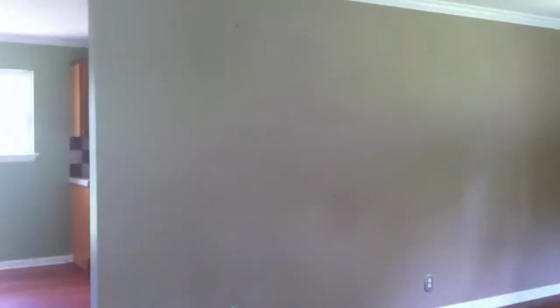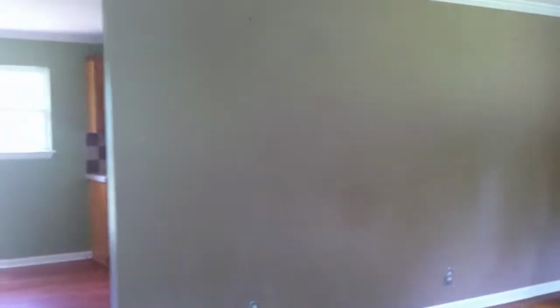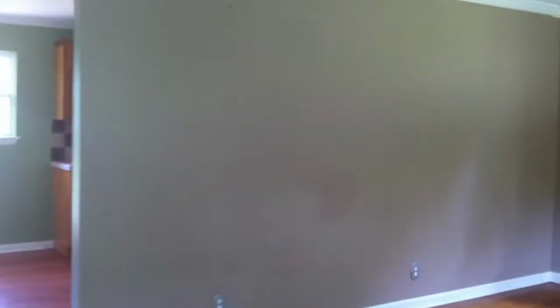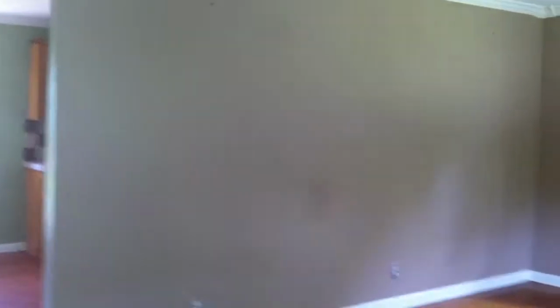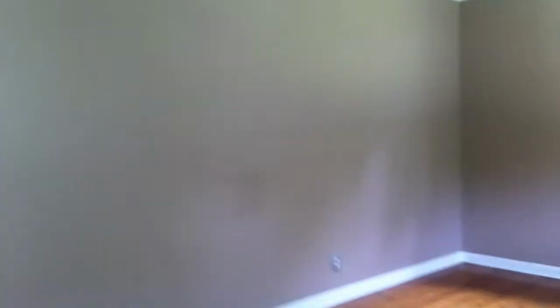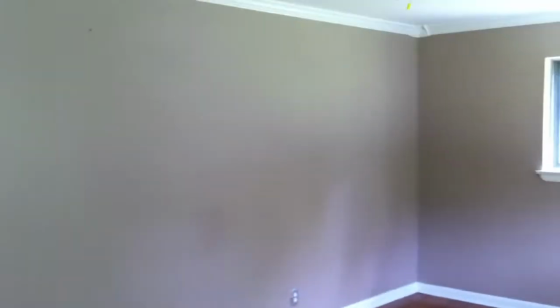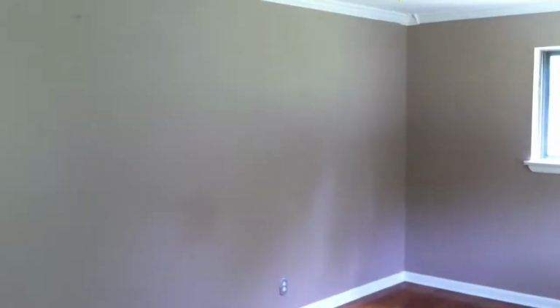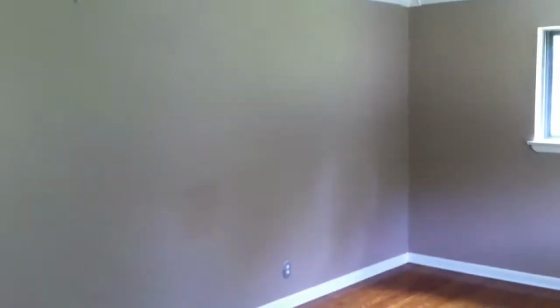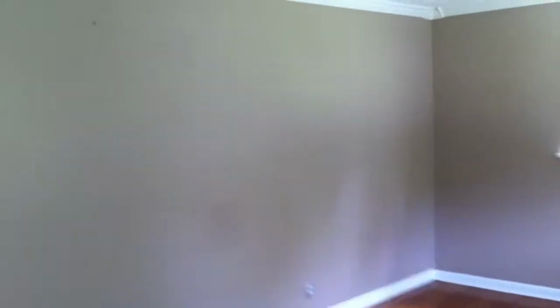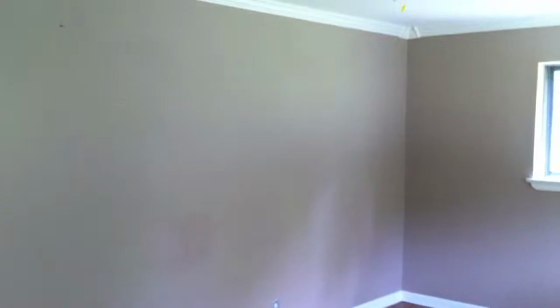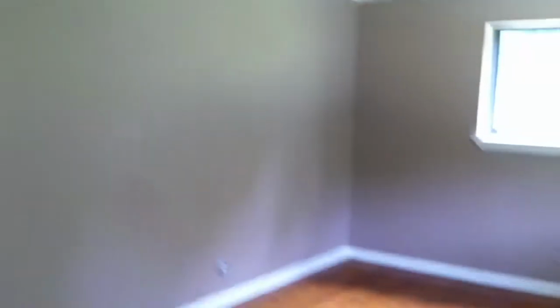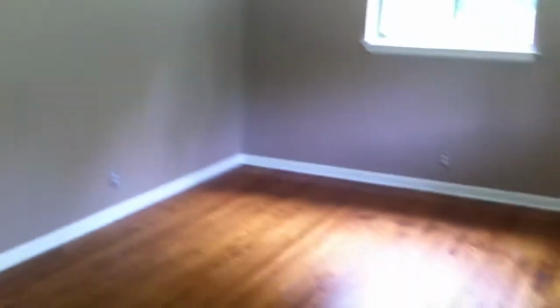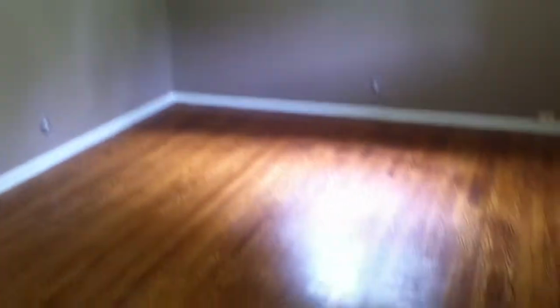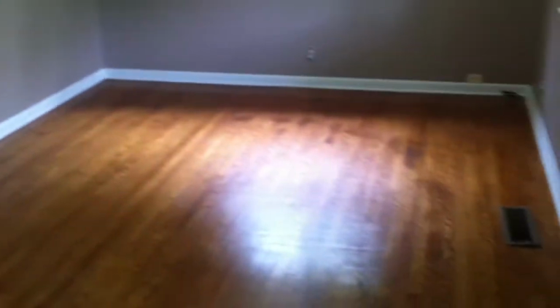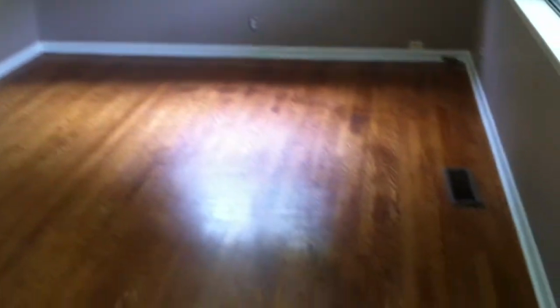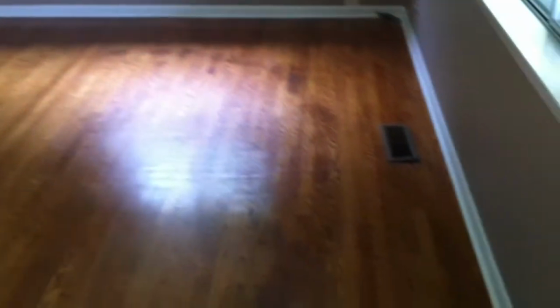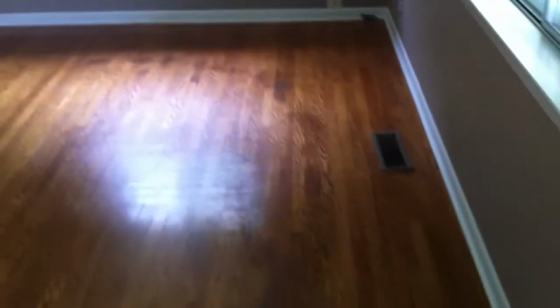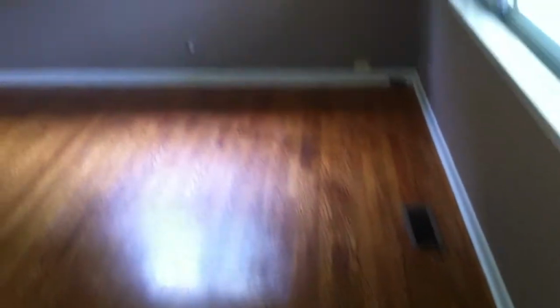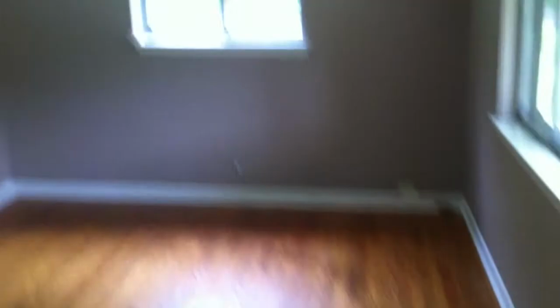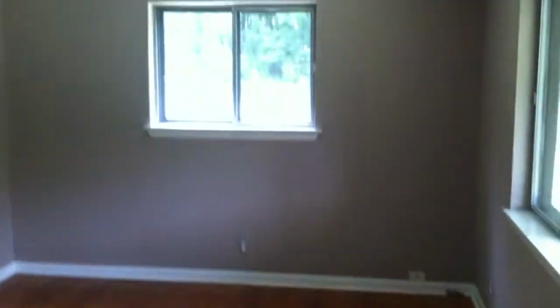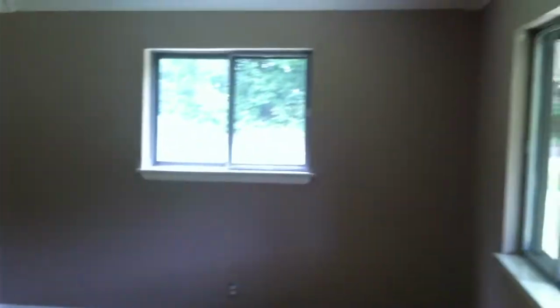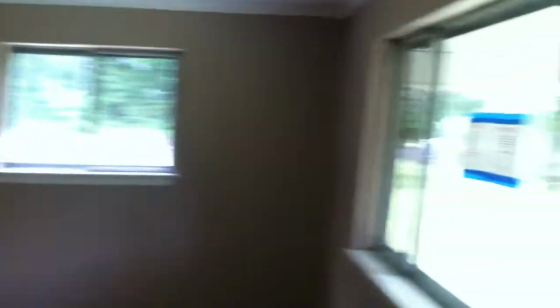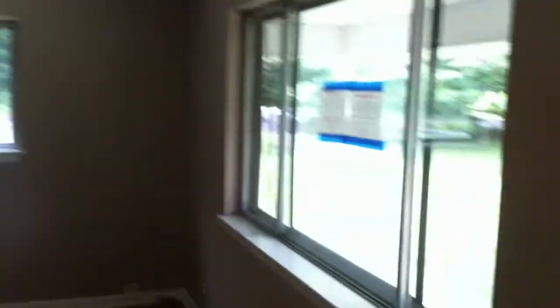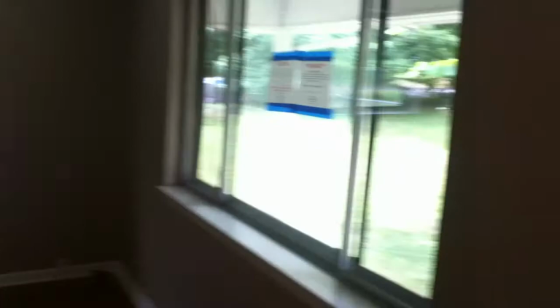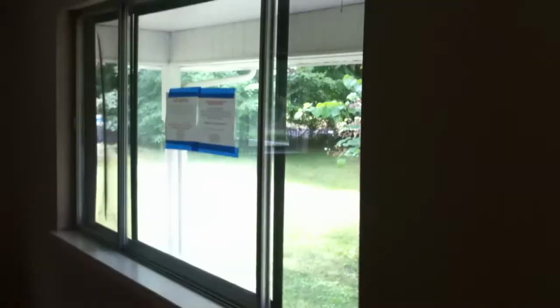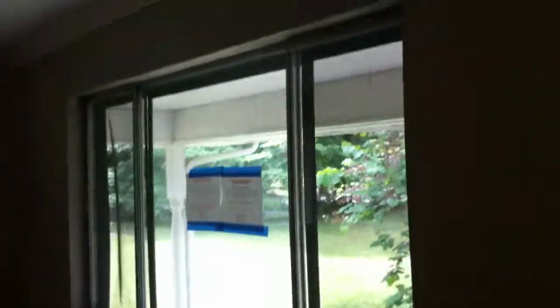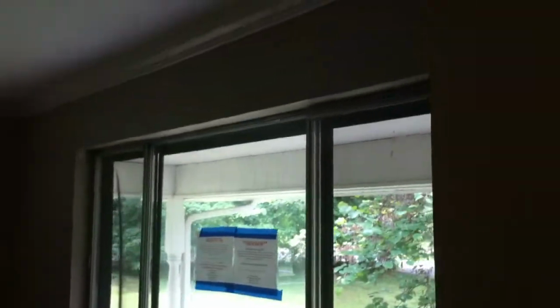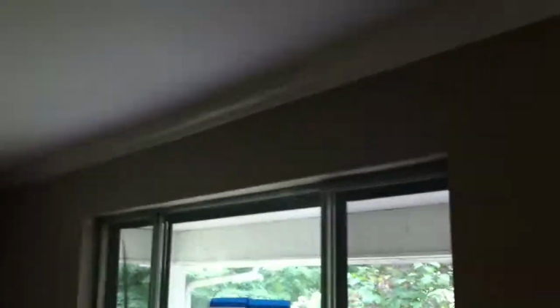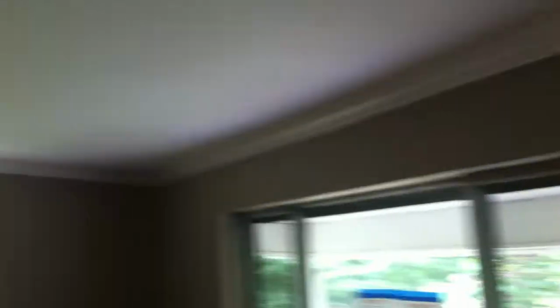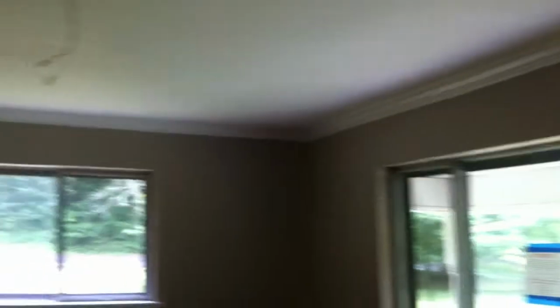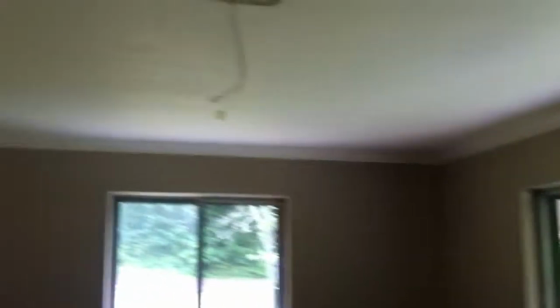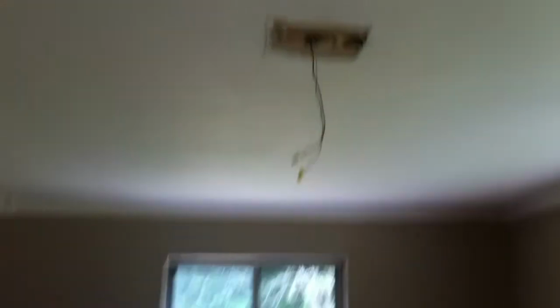Alright, this is 7409 Sonya Lane. As soon as we walk into the living room, you can see the hardwood floors, the large windows, and crown molding.